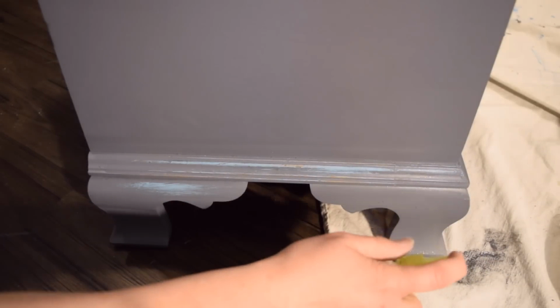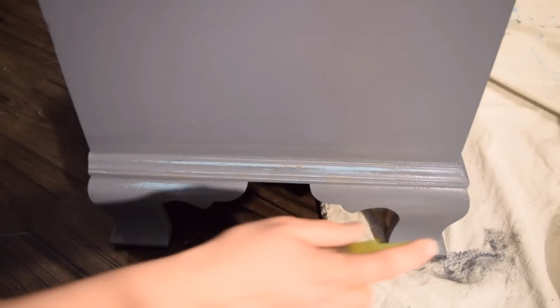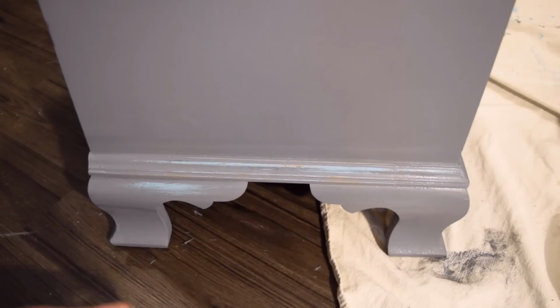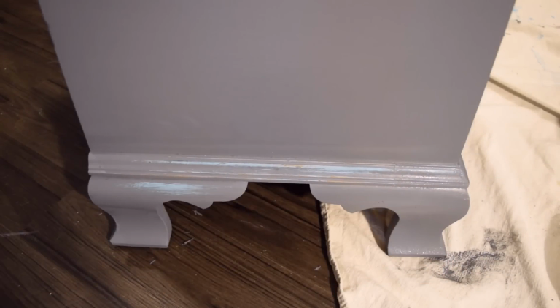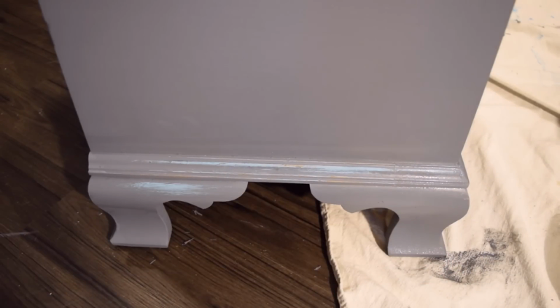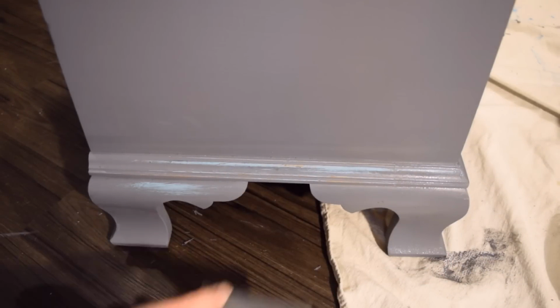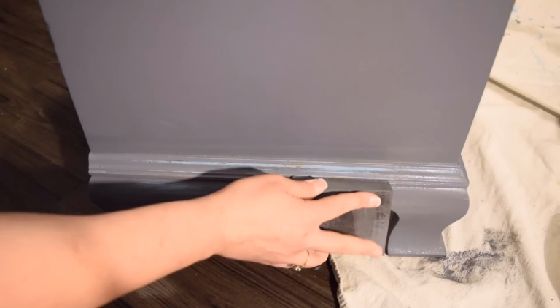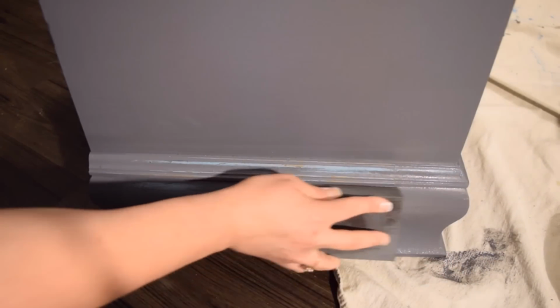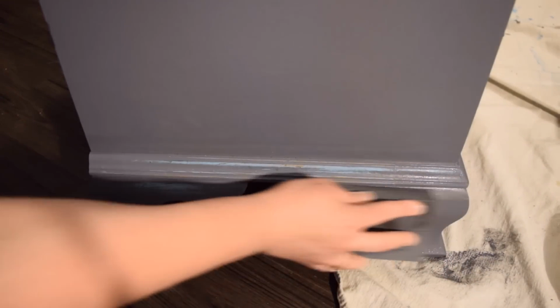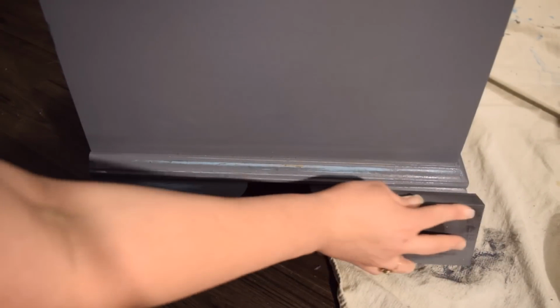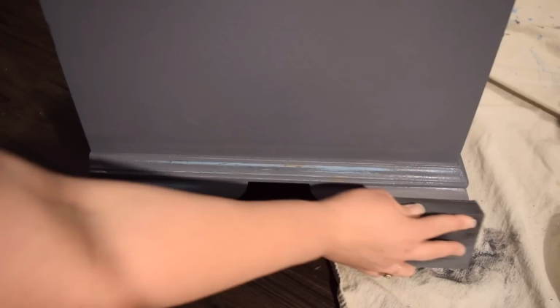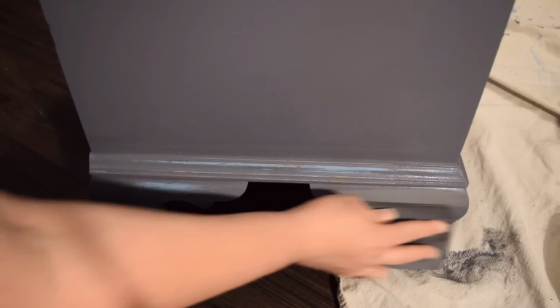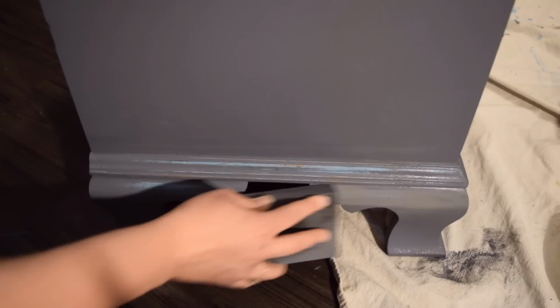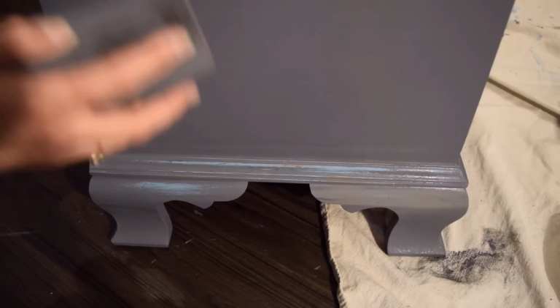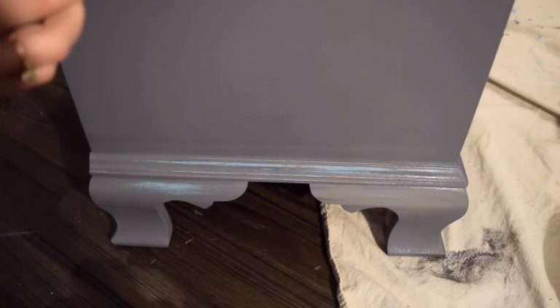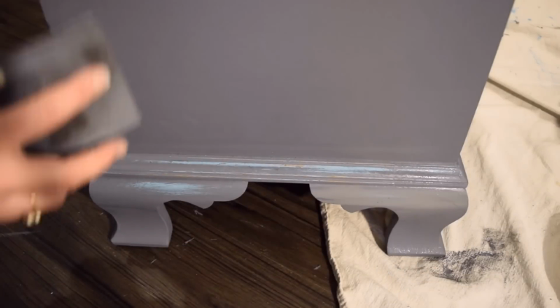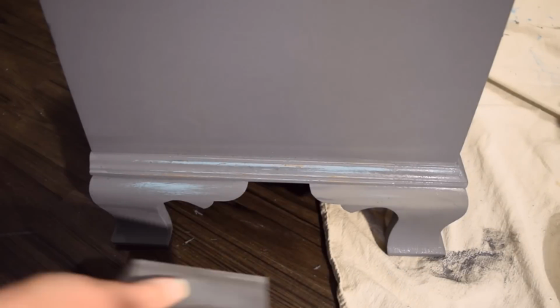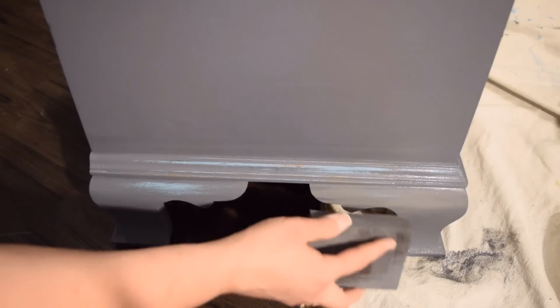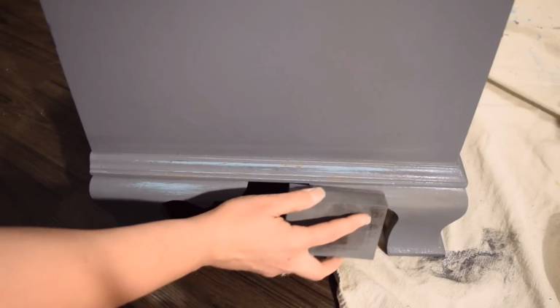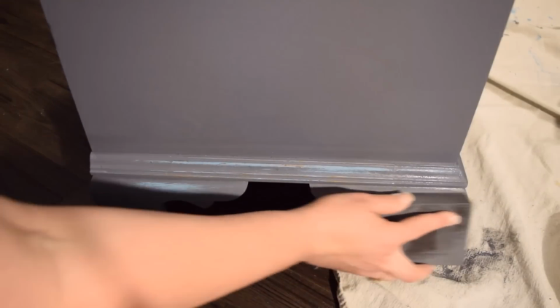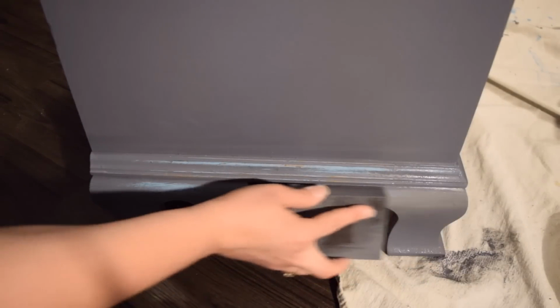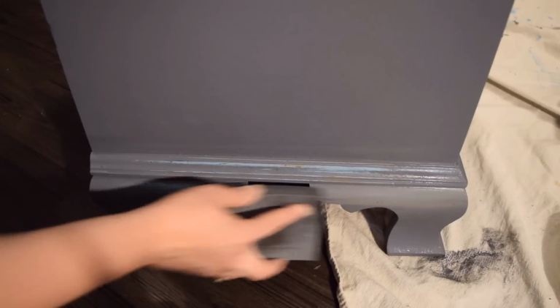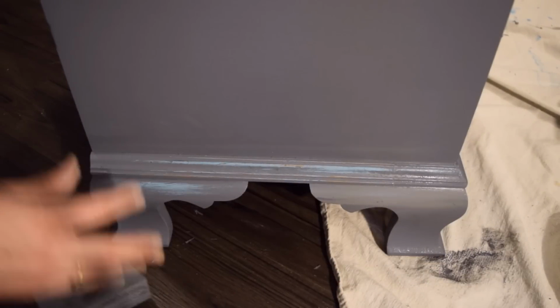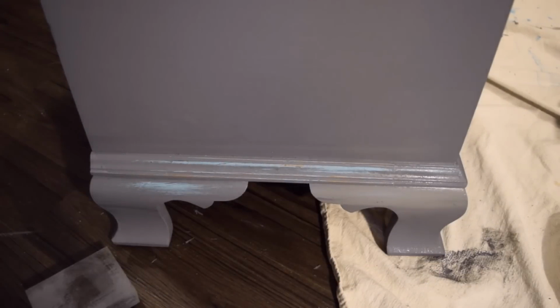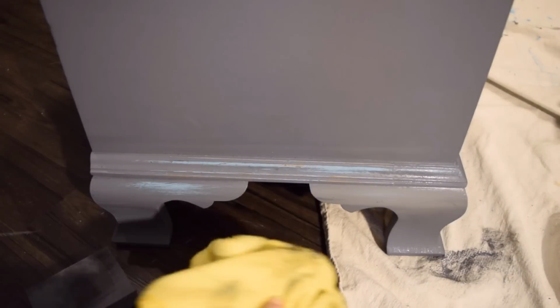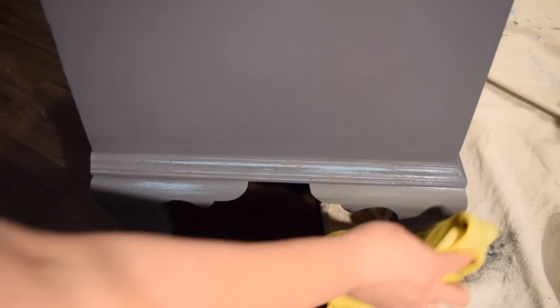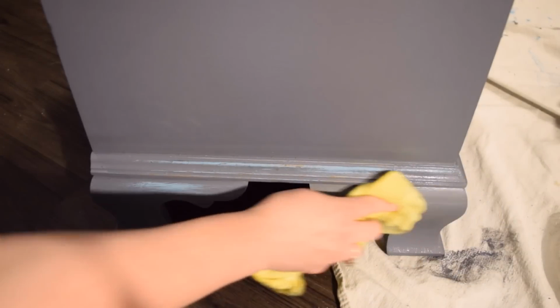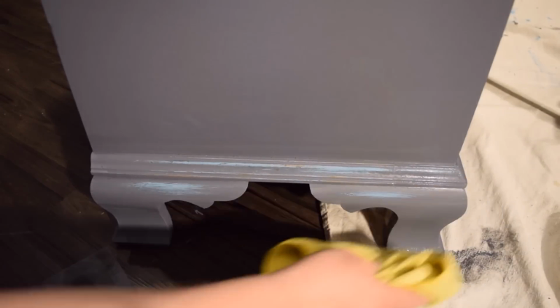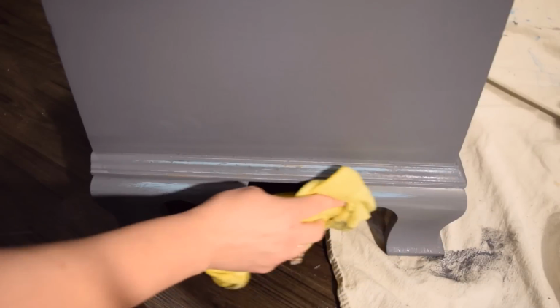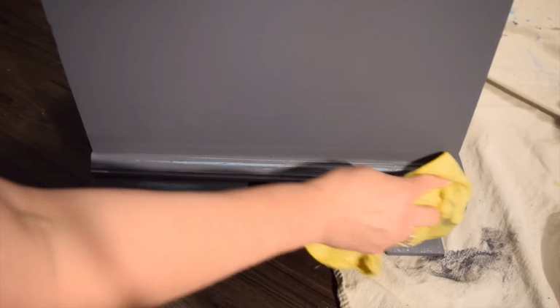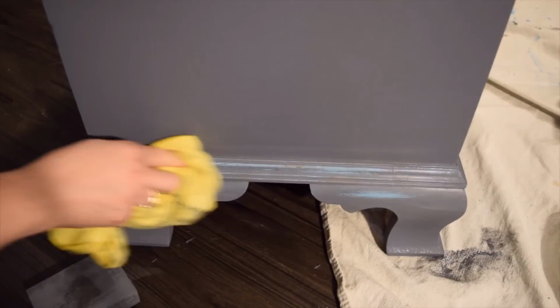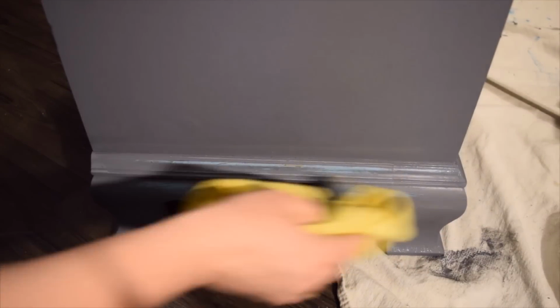Trust me, you do not want your paint to come off with a paper towel when your customers are cleaning their furniture — that means the paint is coming off, and we don't want that.